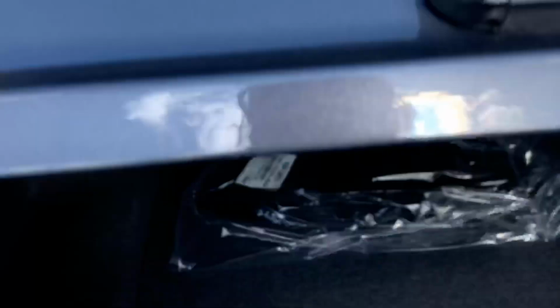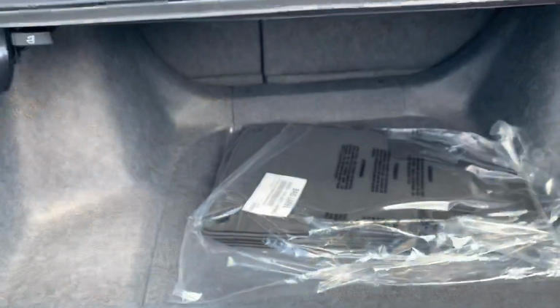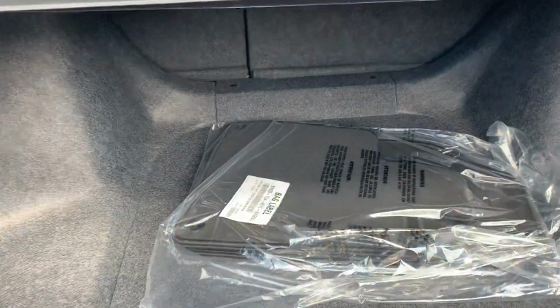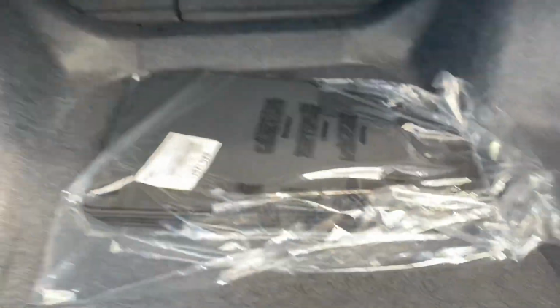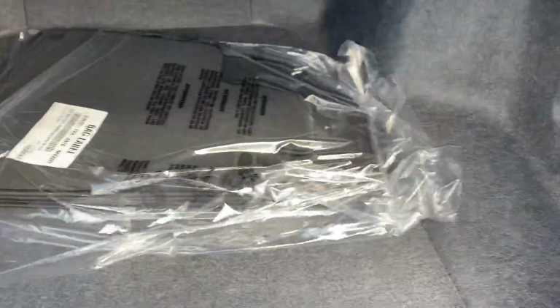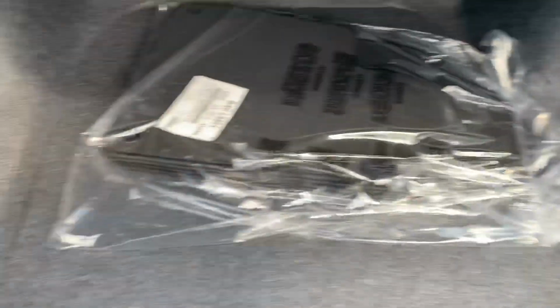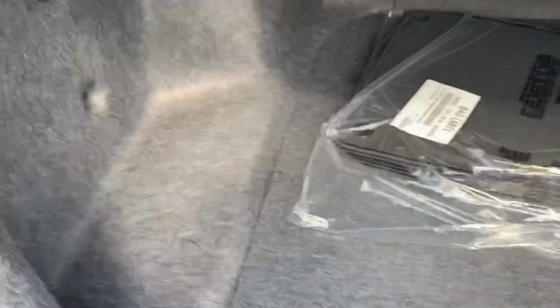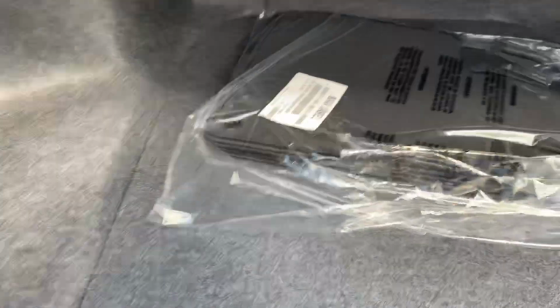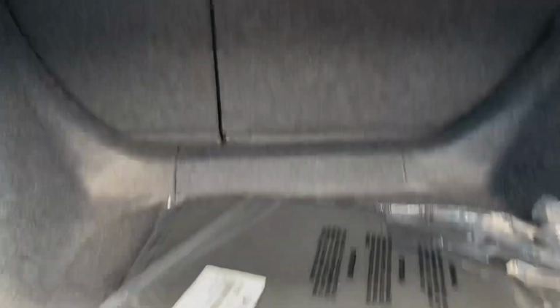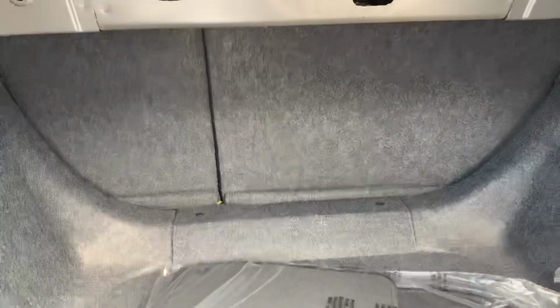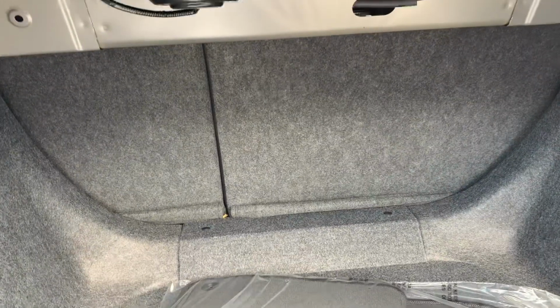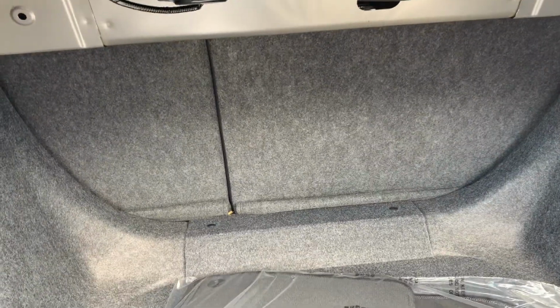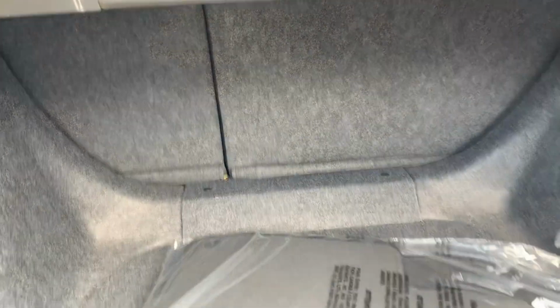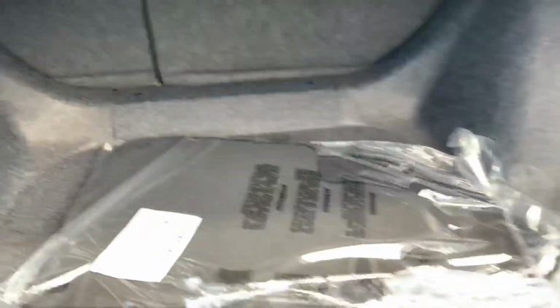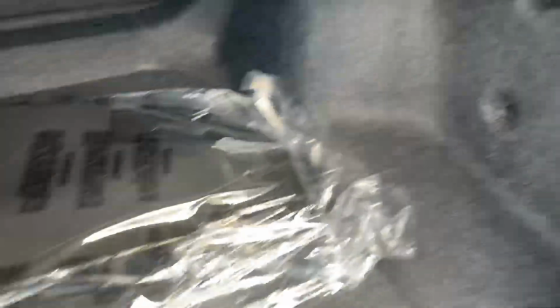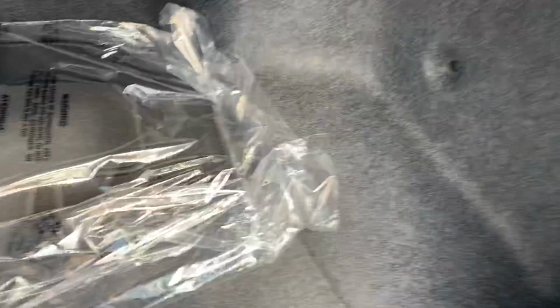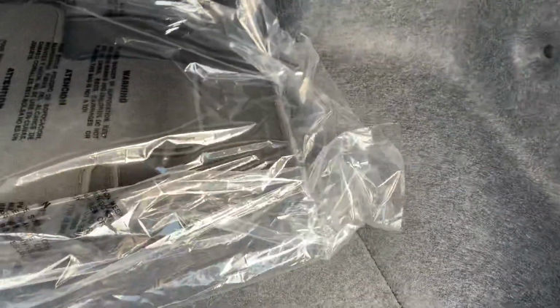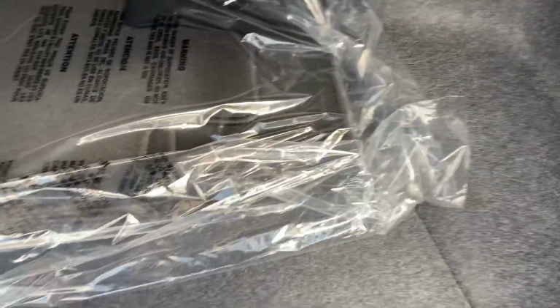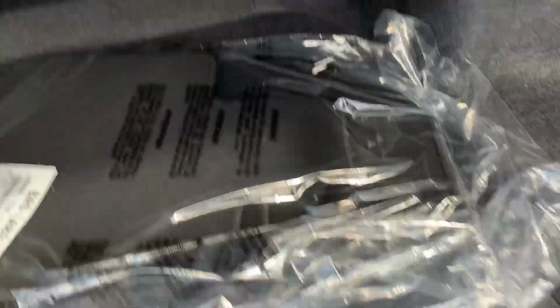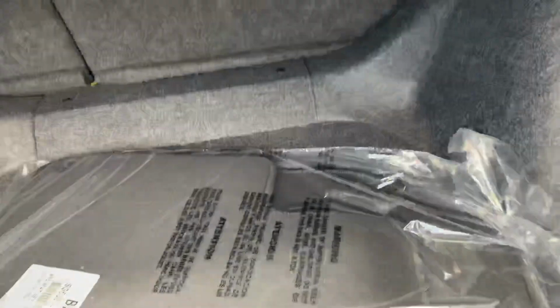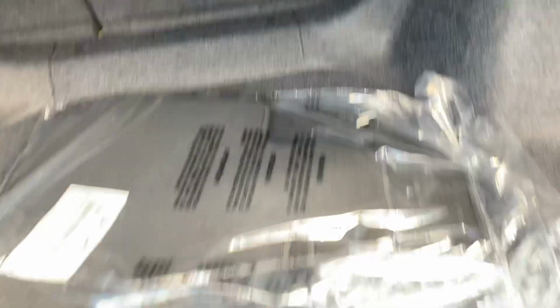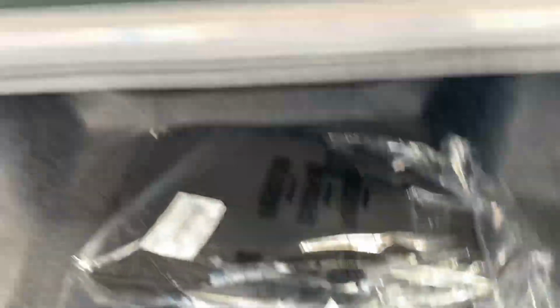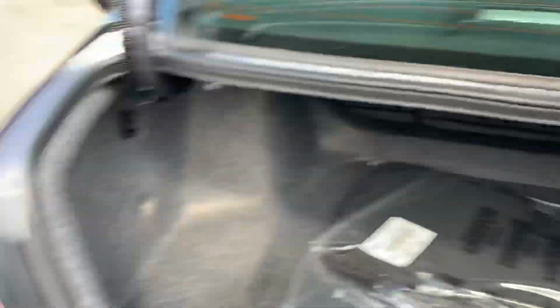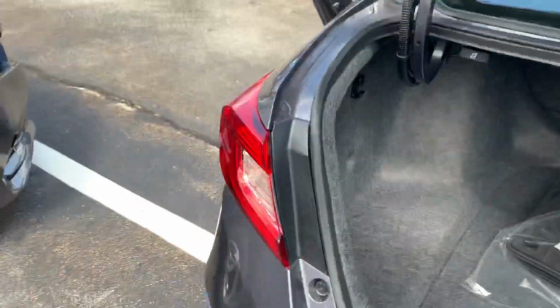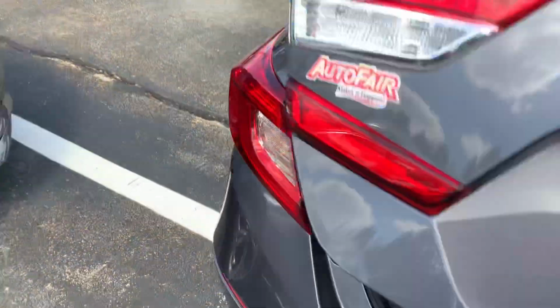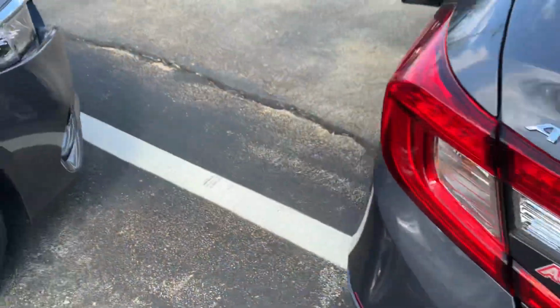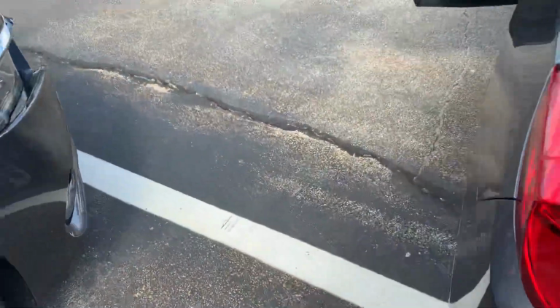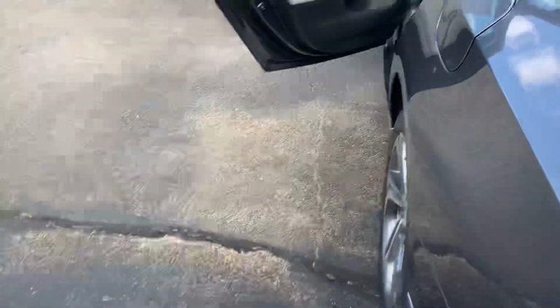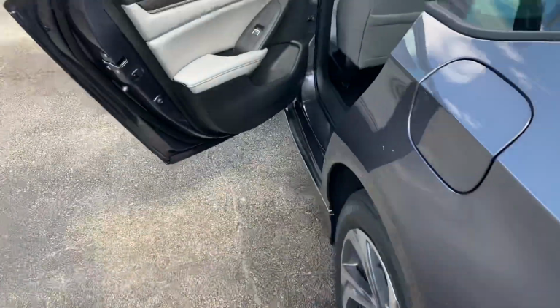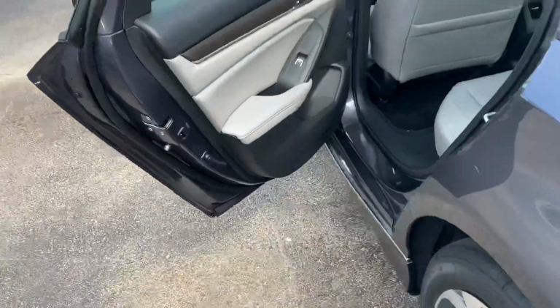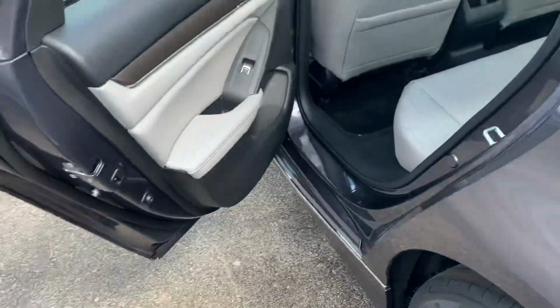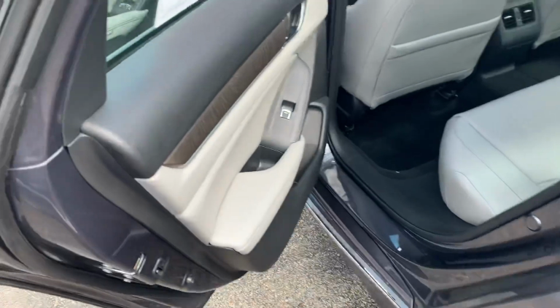Open that up — lots of trunk storage space. 60-40 split rear back seat. You can pull one of these handles, the seats release, and then you can fold them down nice and flat to give you added room for longer cargo.